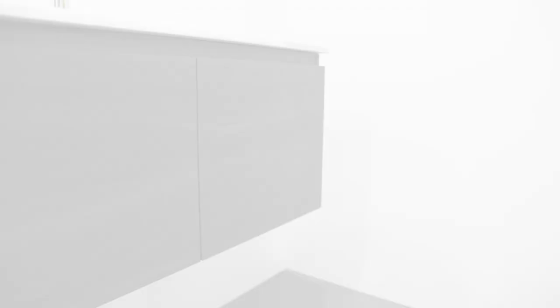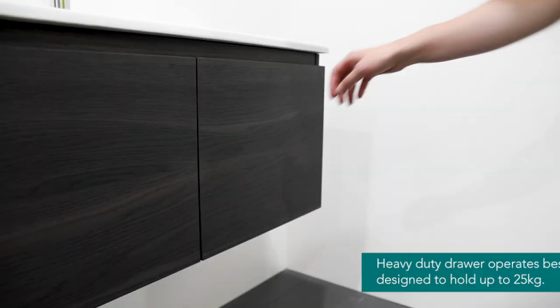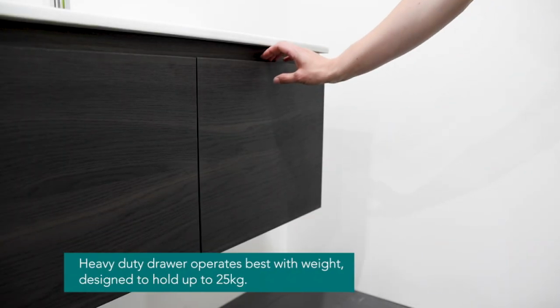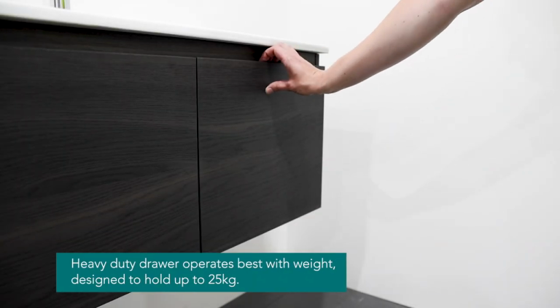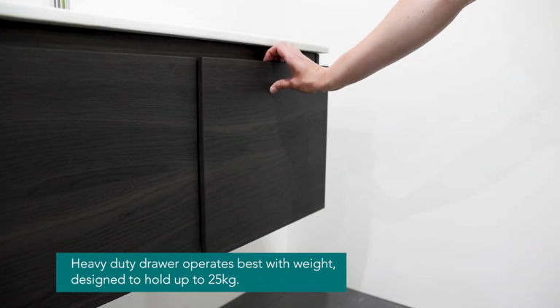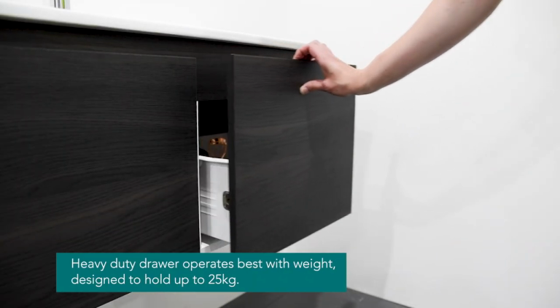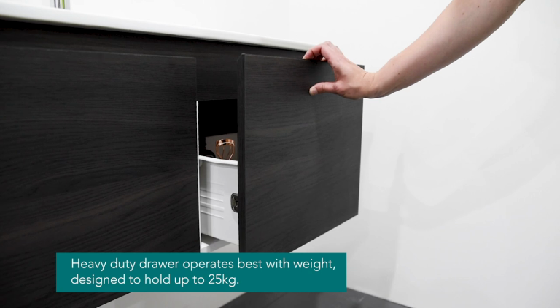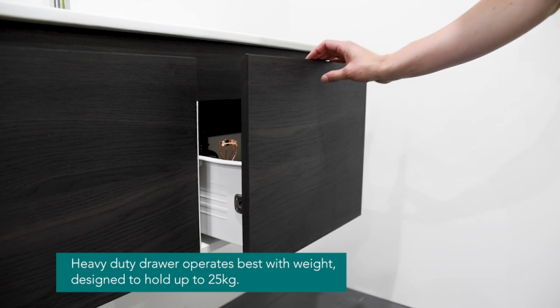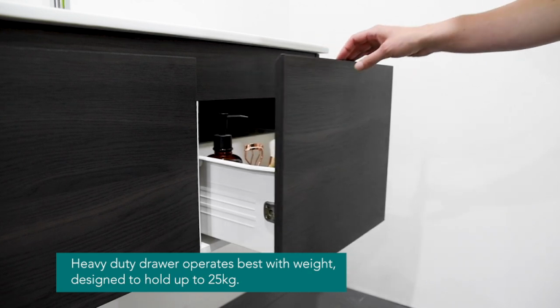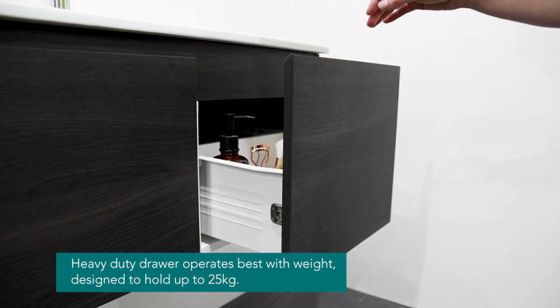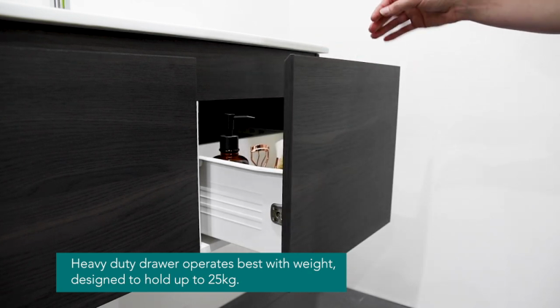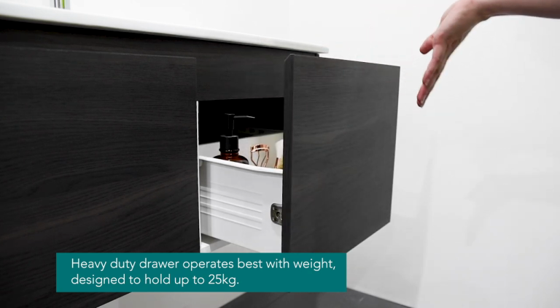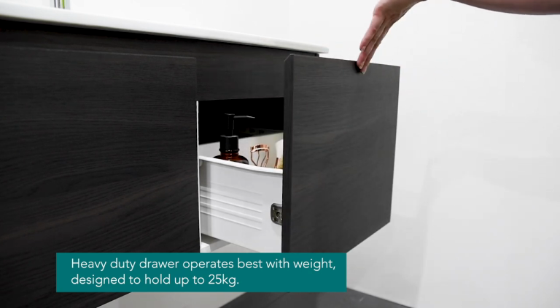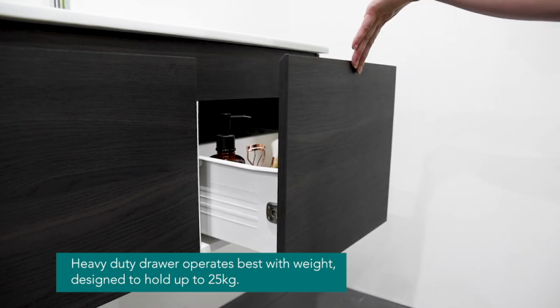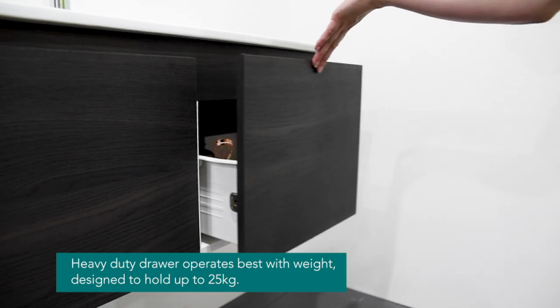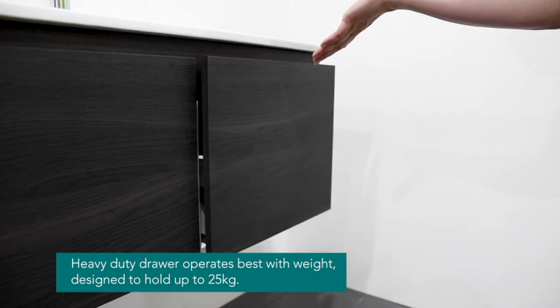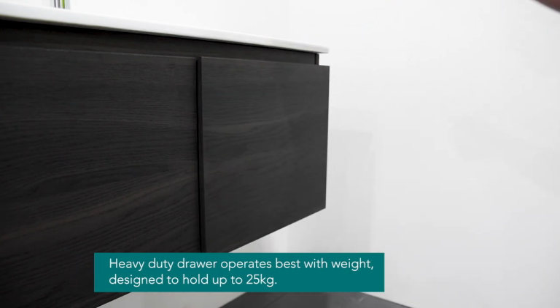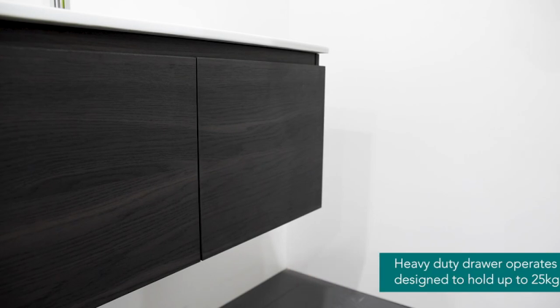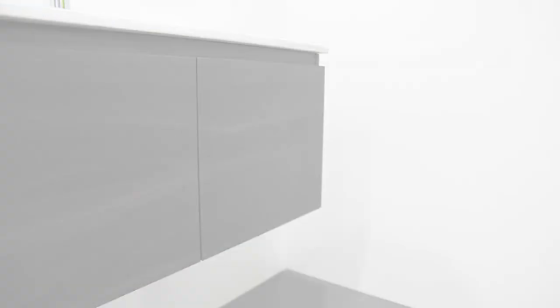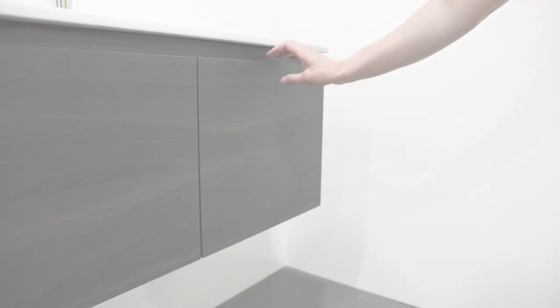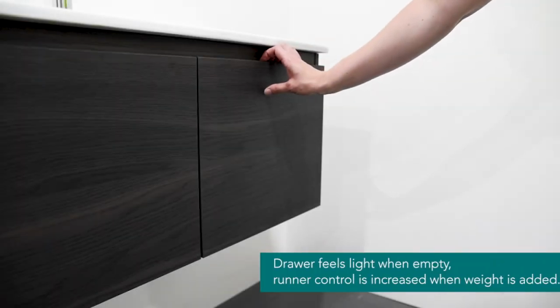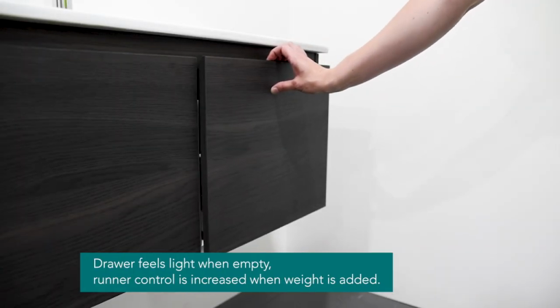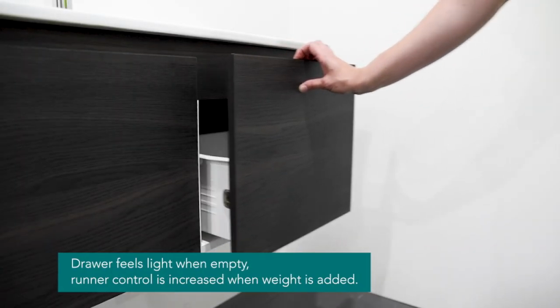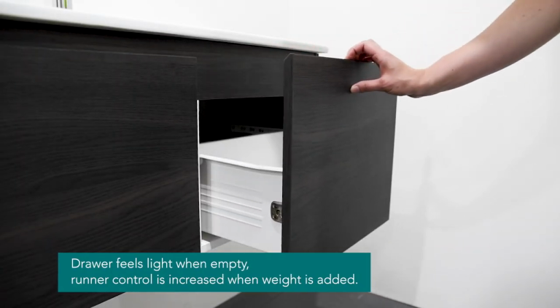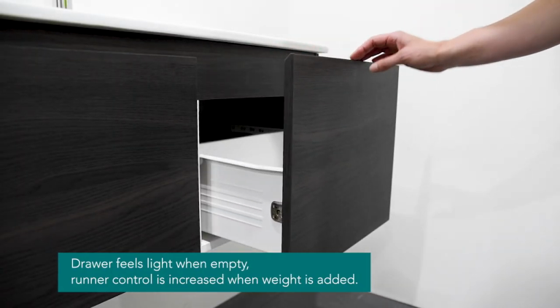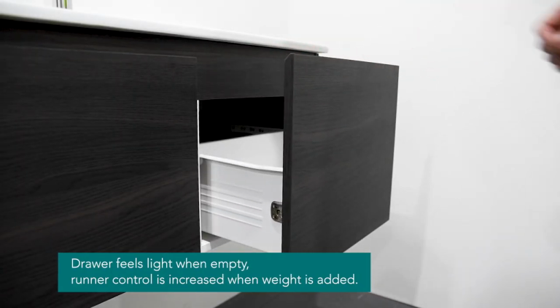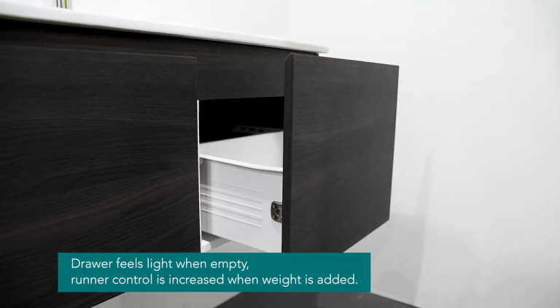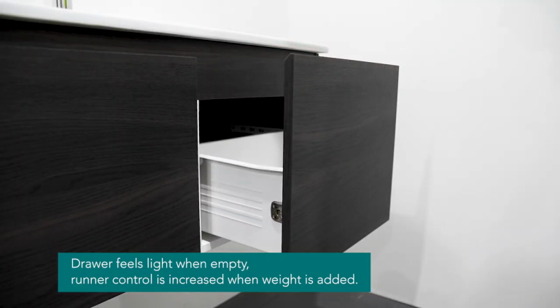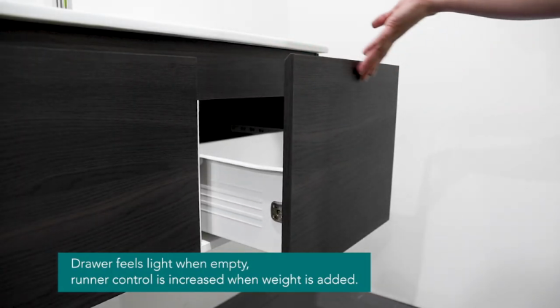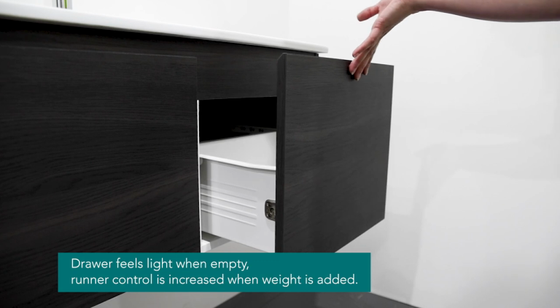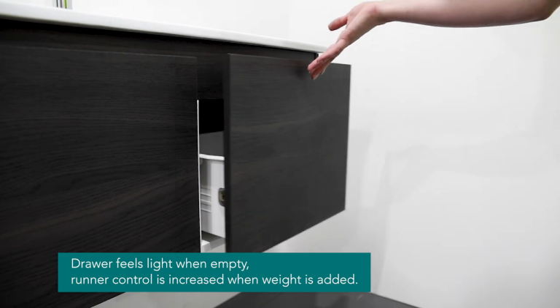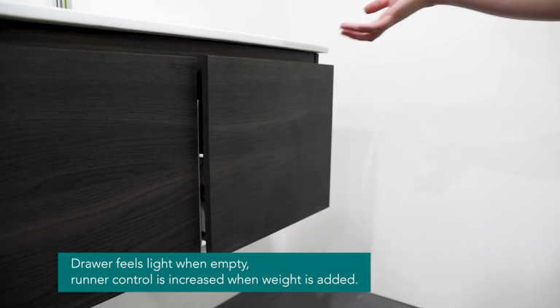The metal sided drawers operate best with weight in the drawer. They are heavy duty runners which are designed to hold up to 25 kilos. The drawer will feel light when it's empty. Runner control is increased when weight is added.